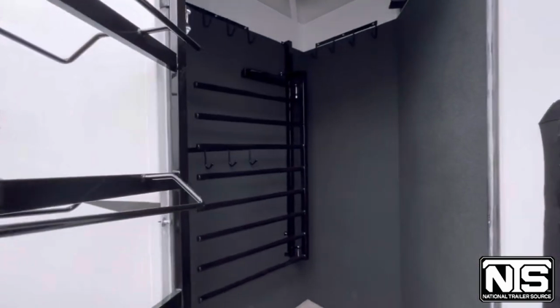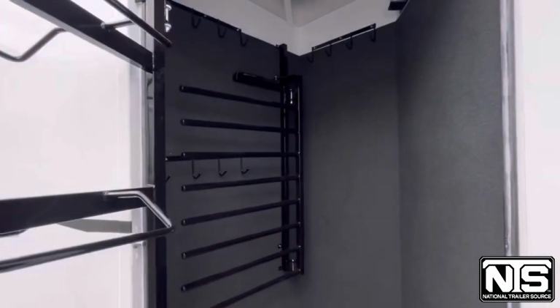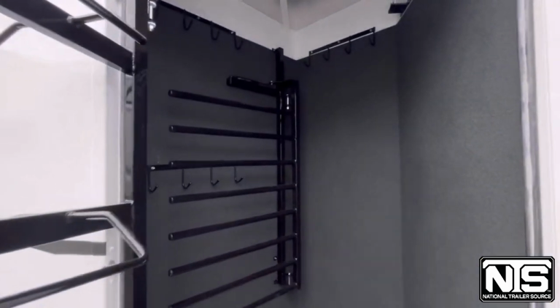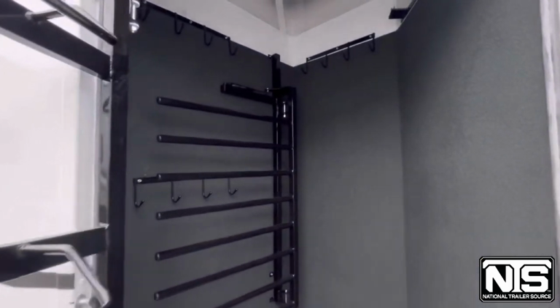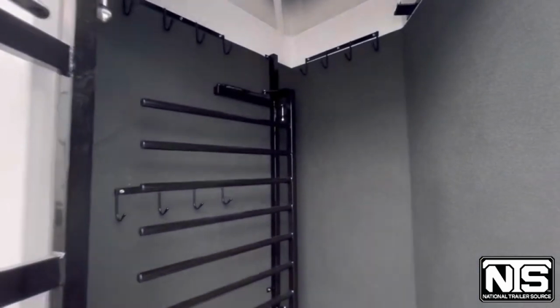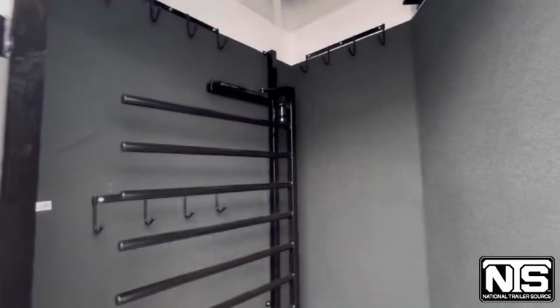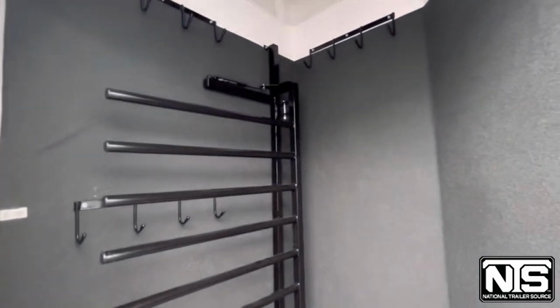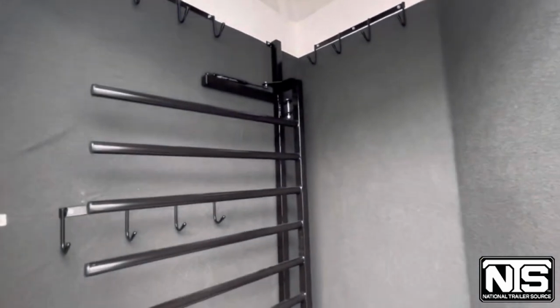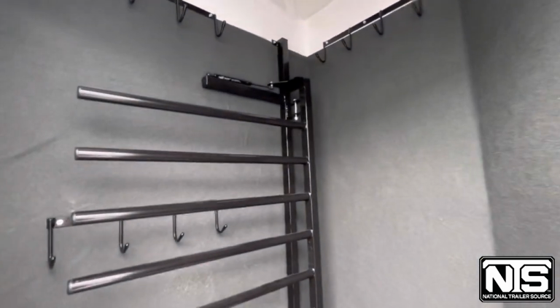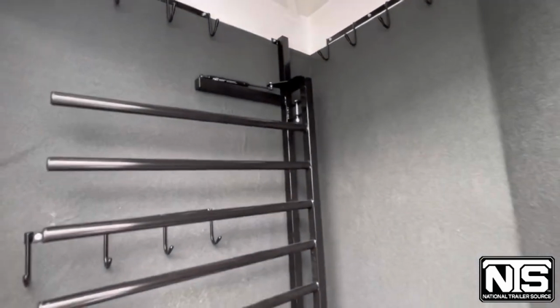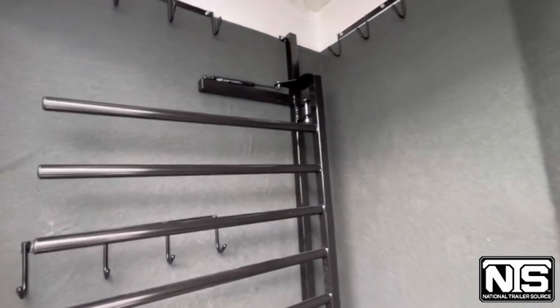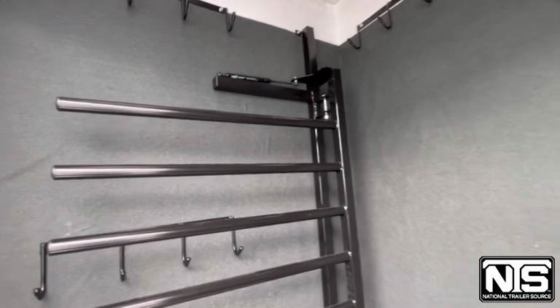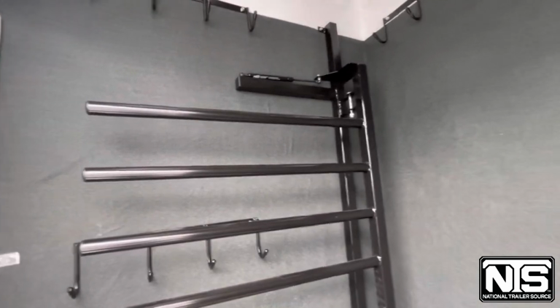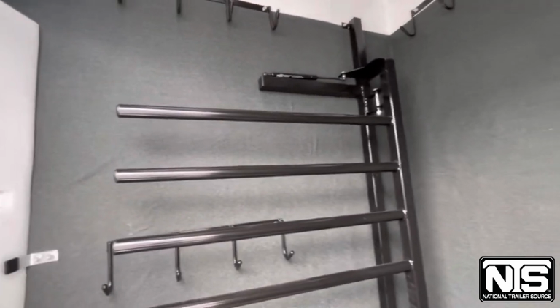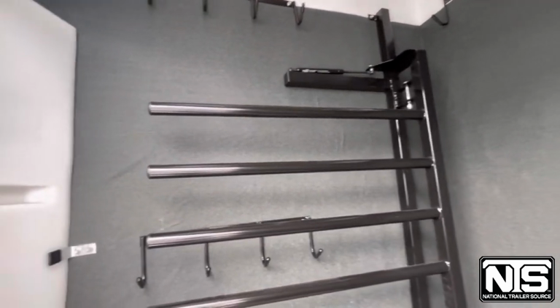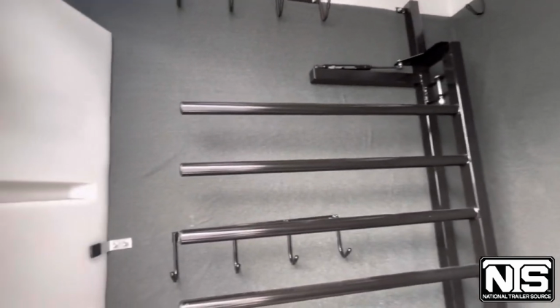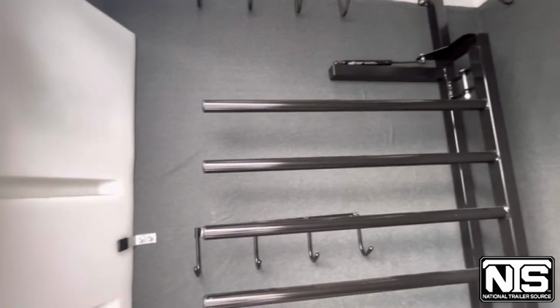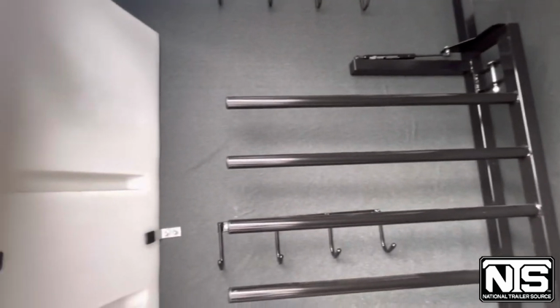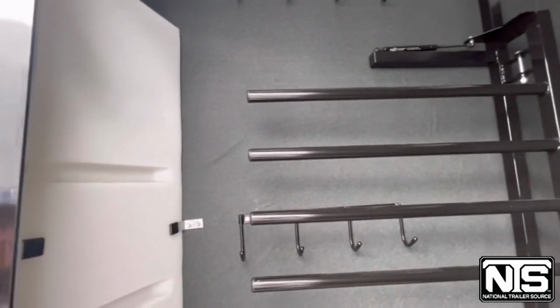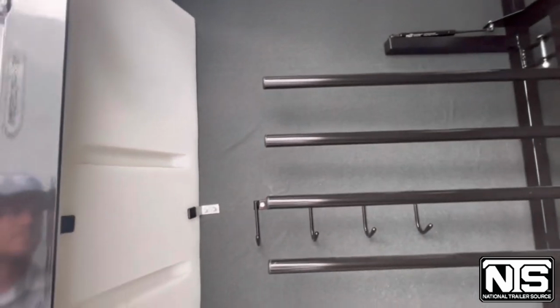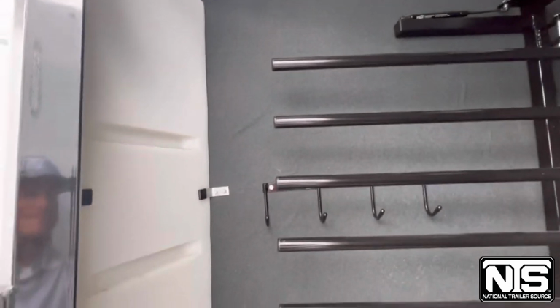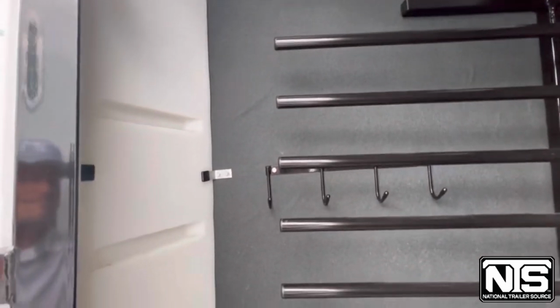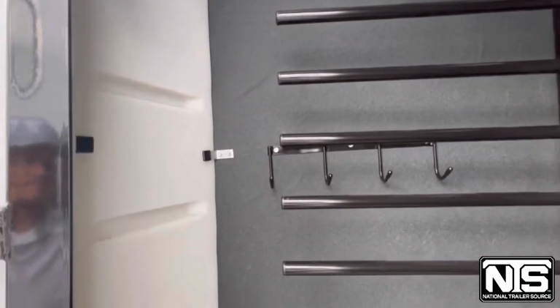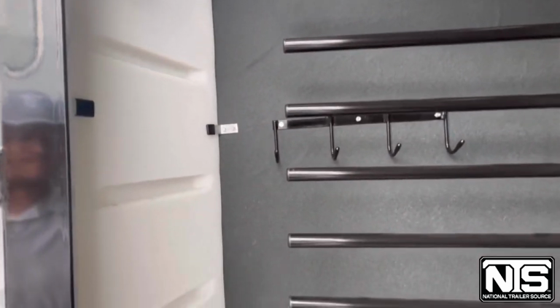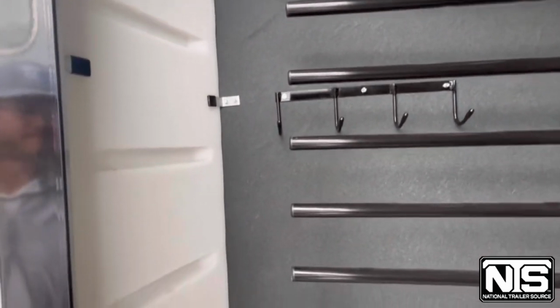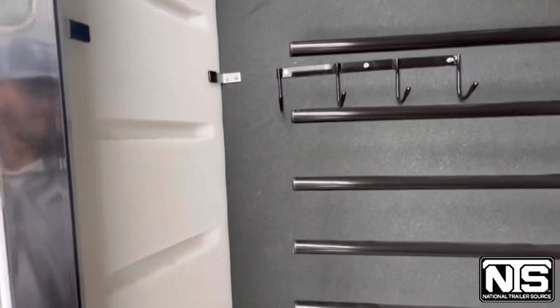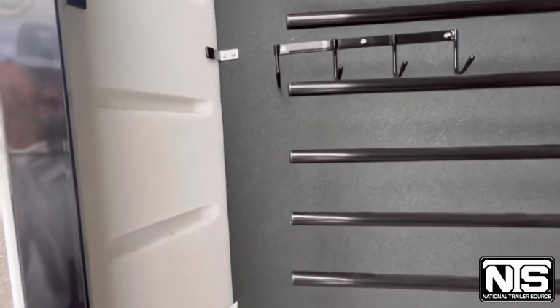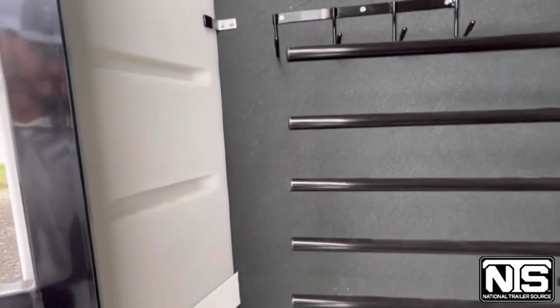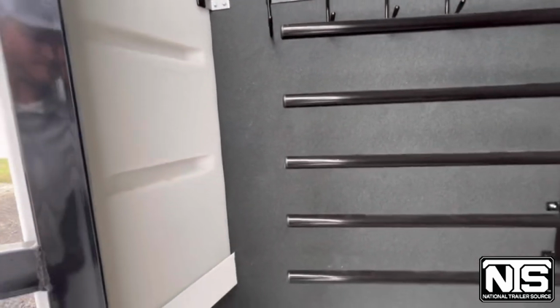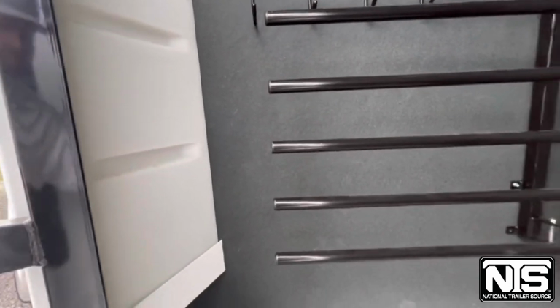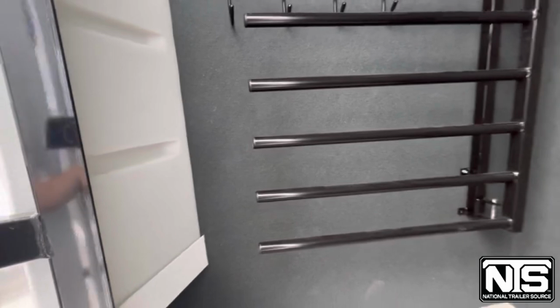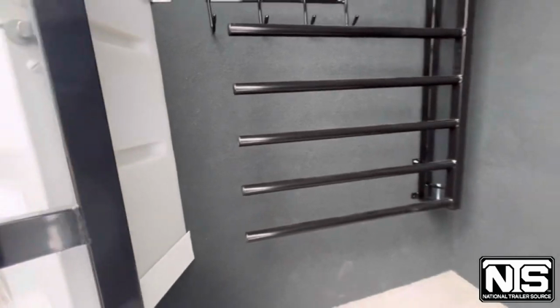Inside here, you're going to have another swing-out blanket ladder, a 28-gallon water storage tank, and plenty of bridle hooks.